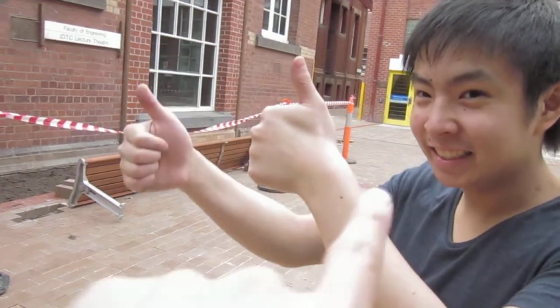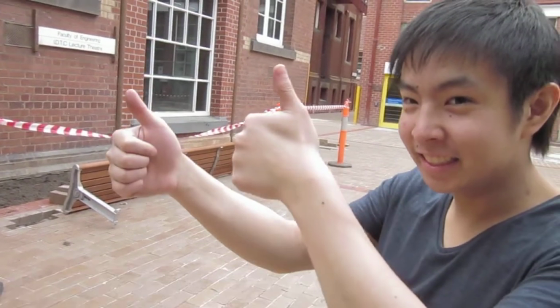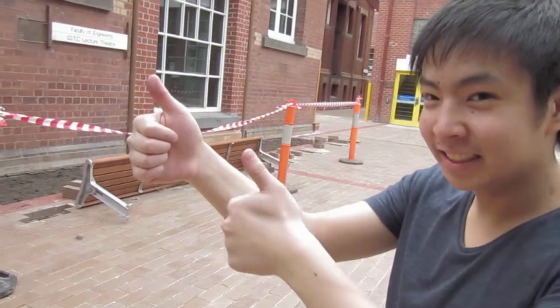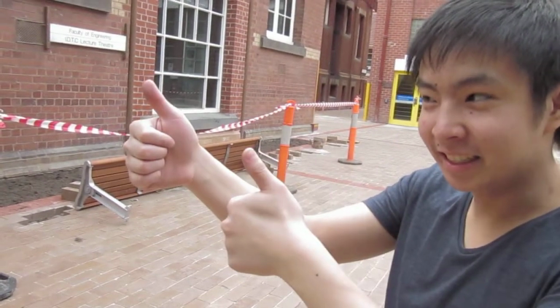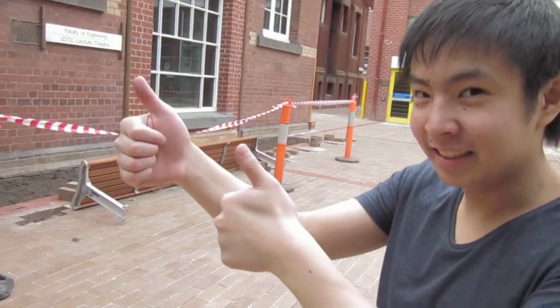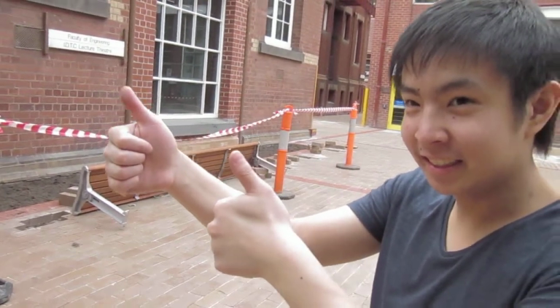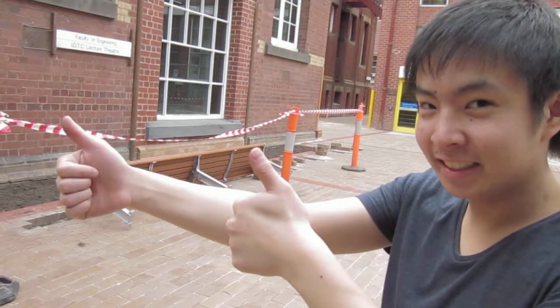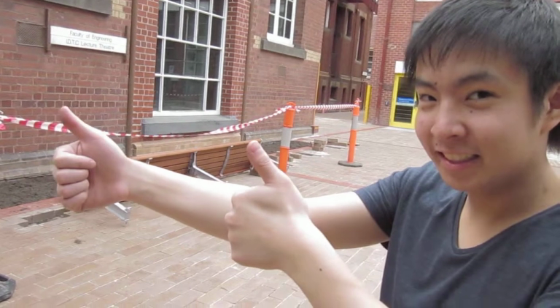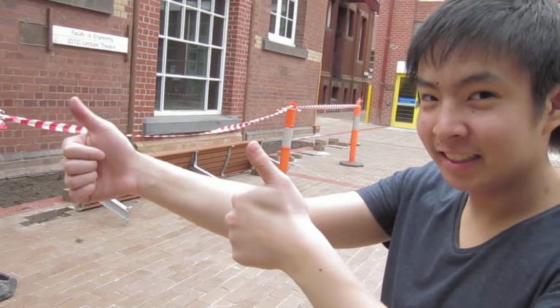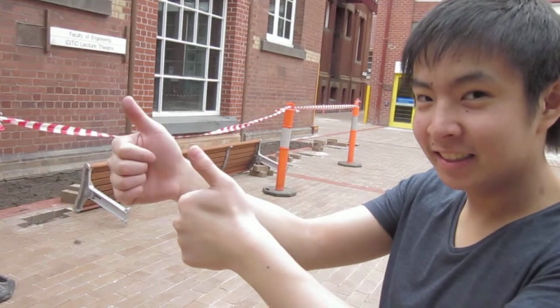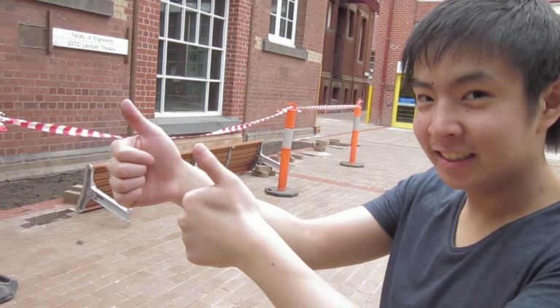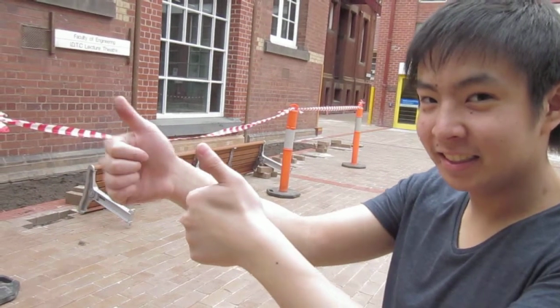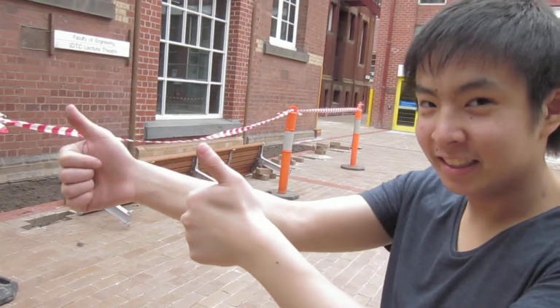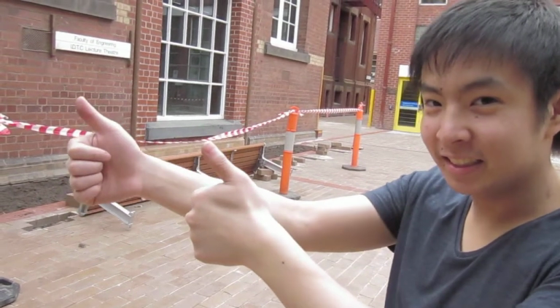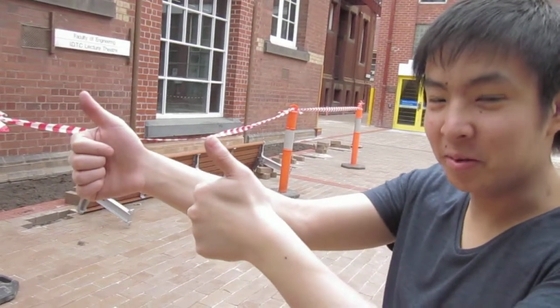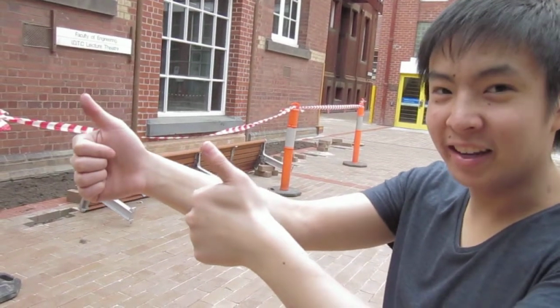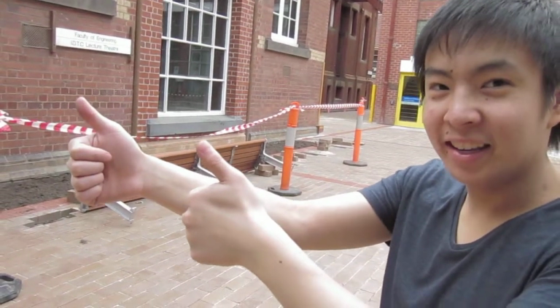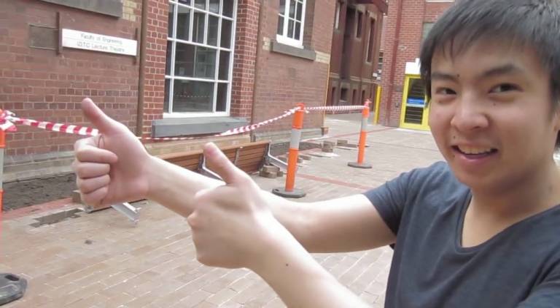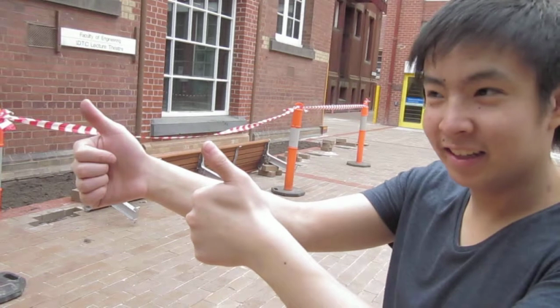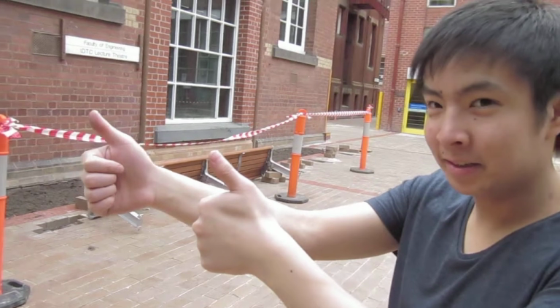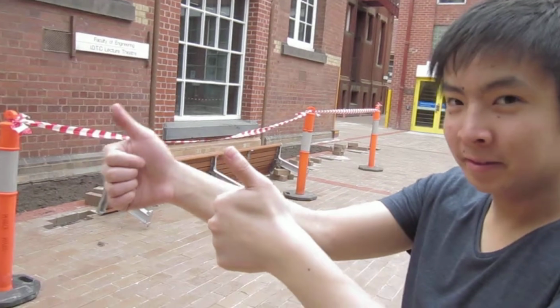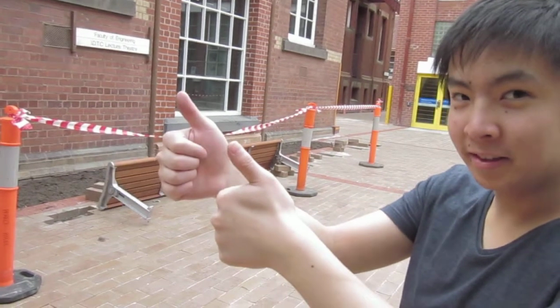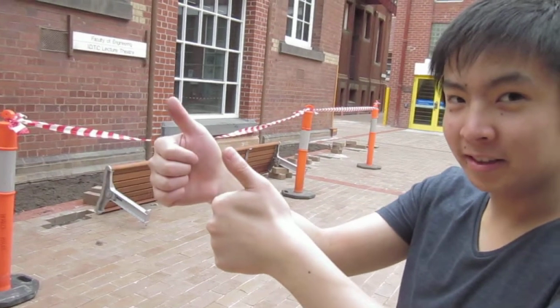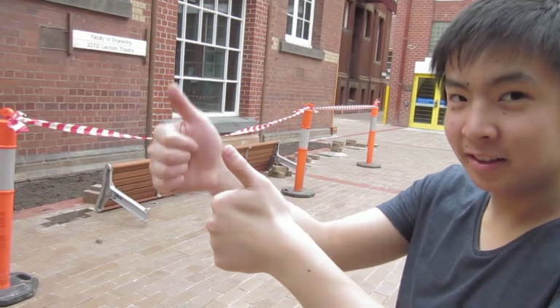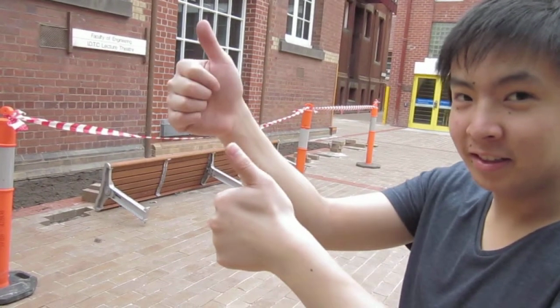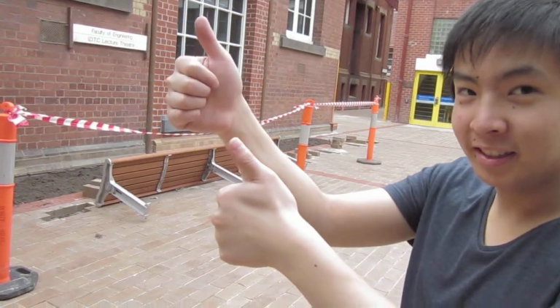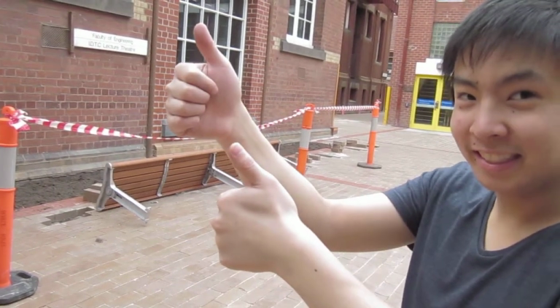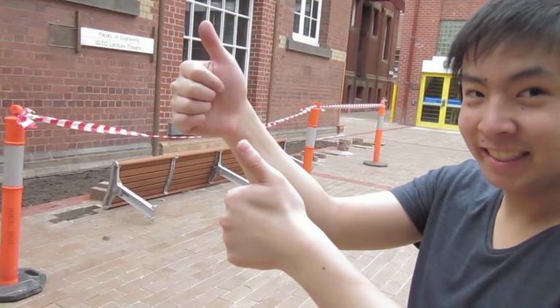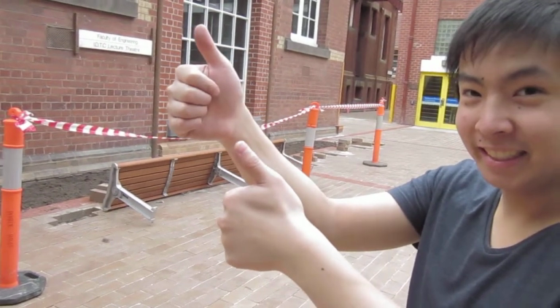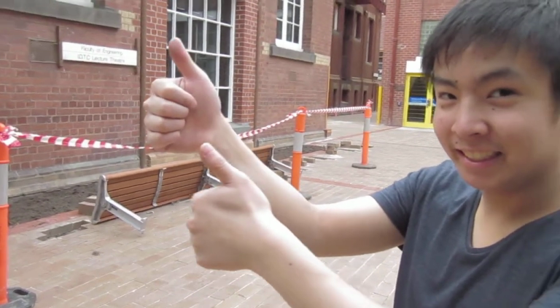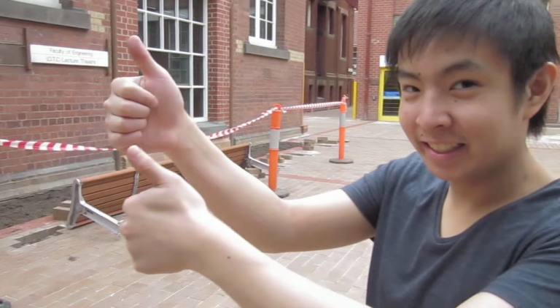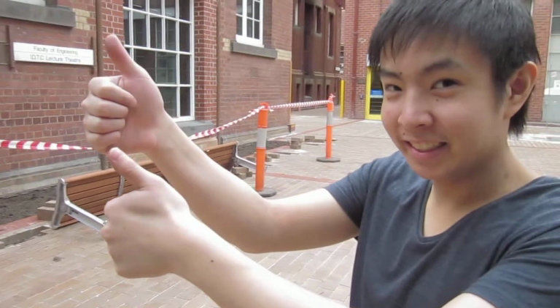That one further down. Further across. That way. Wait, which way? Right hand that way. Up, I like that. And your other hand further forward. Very good.